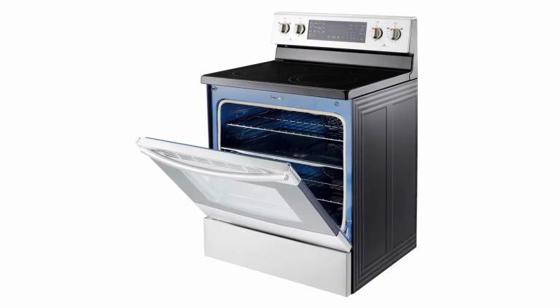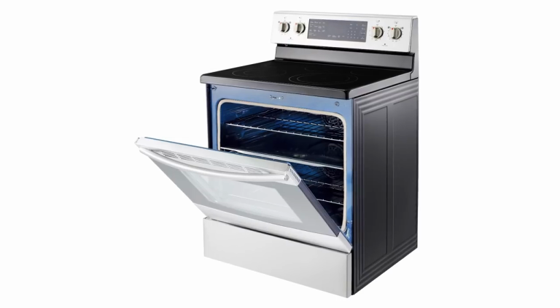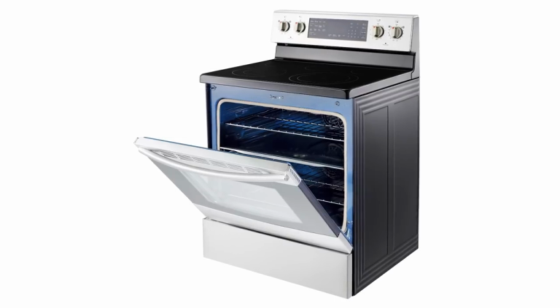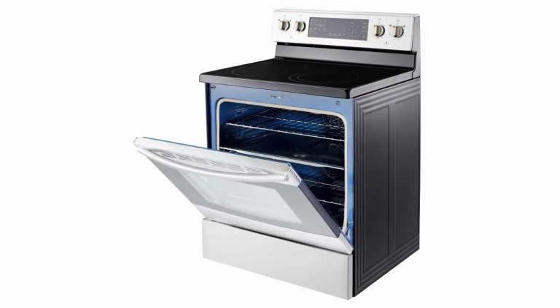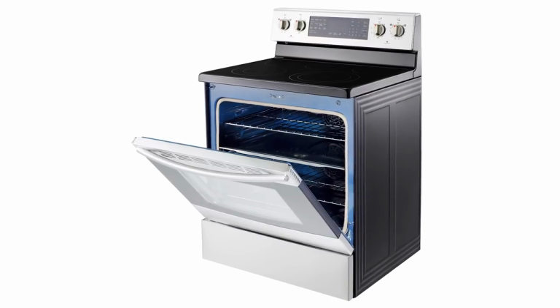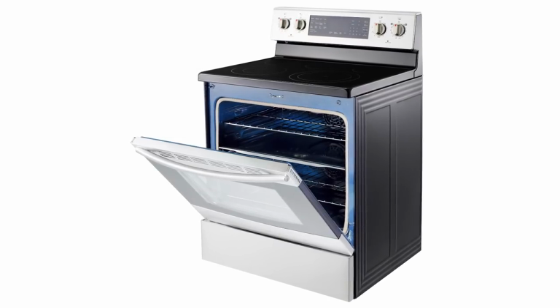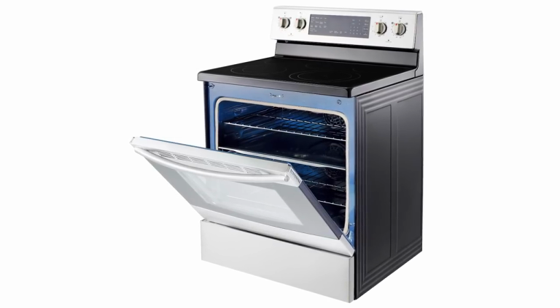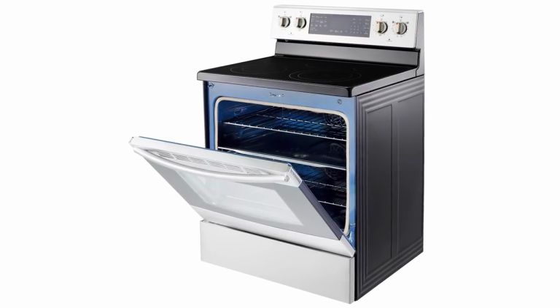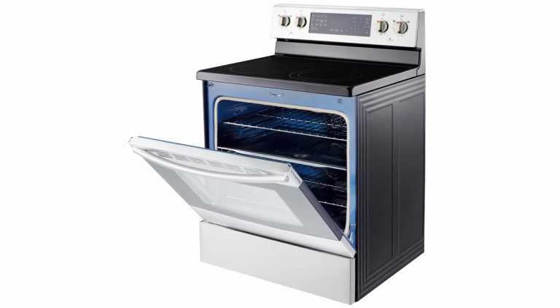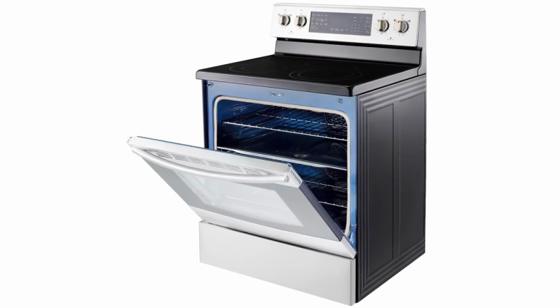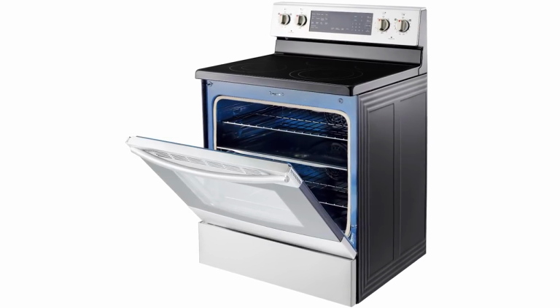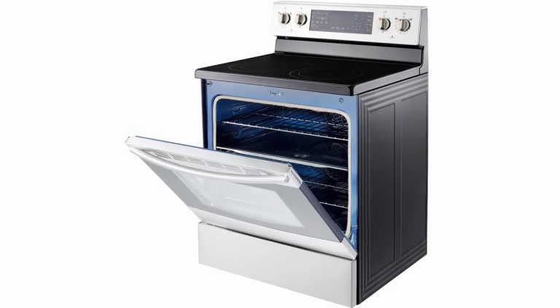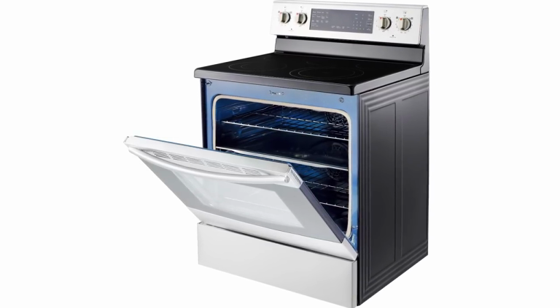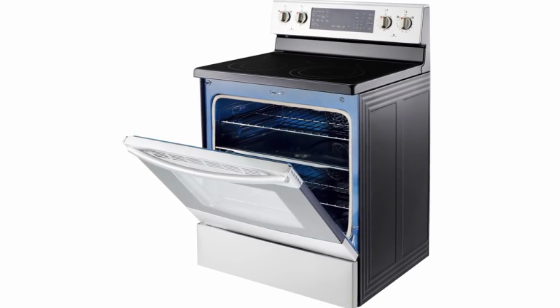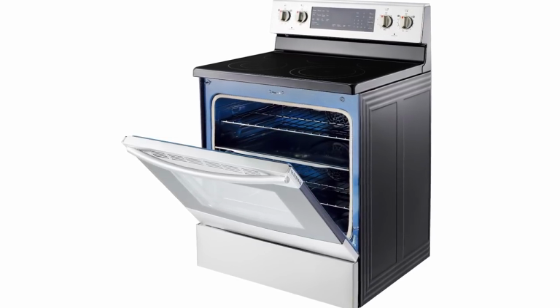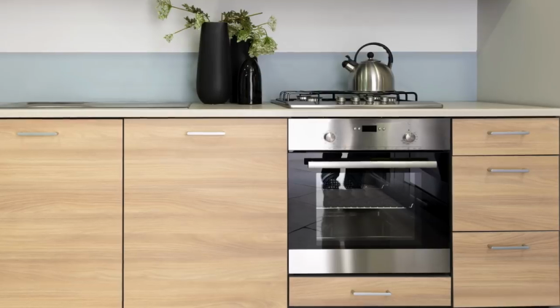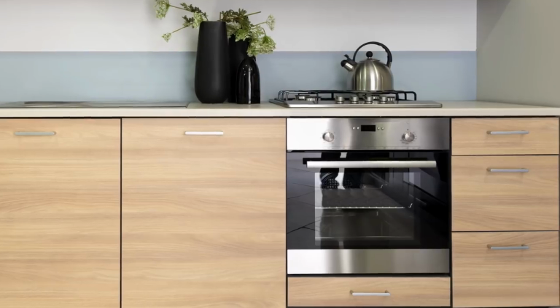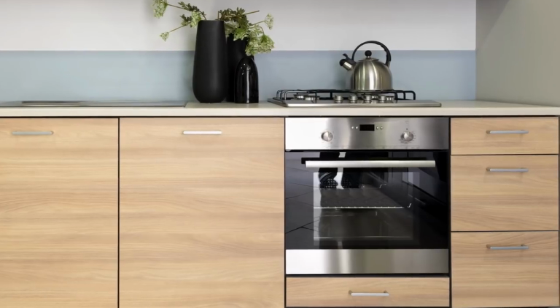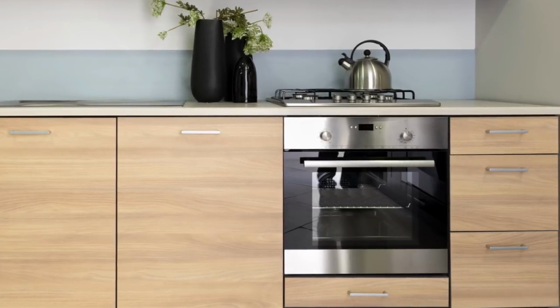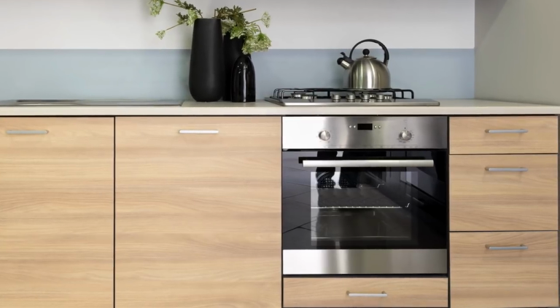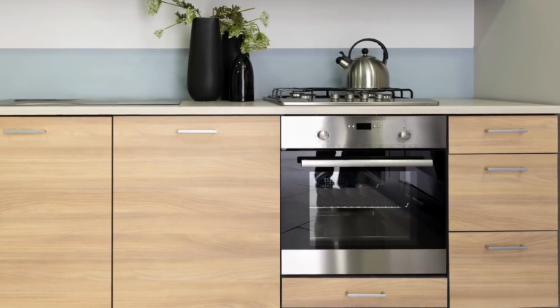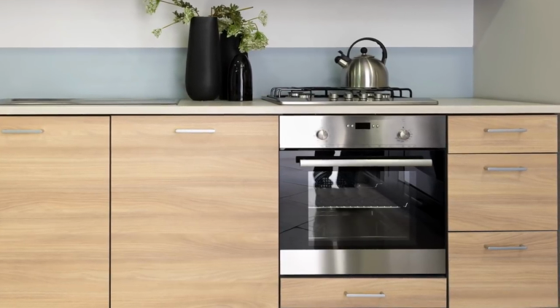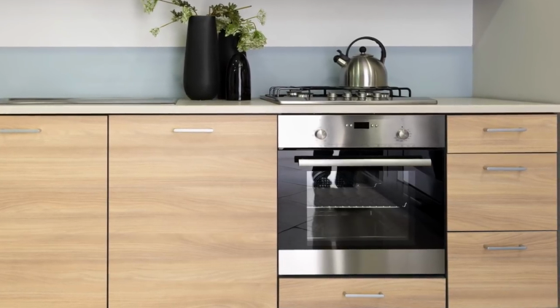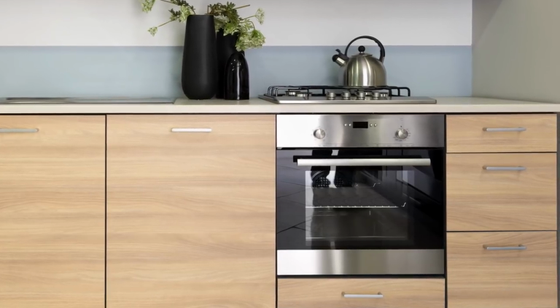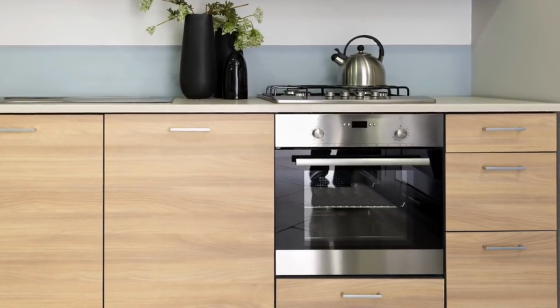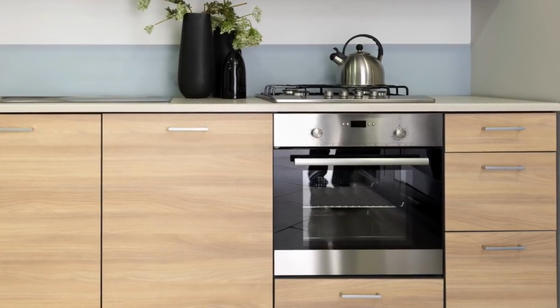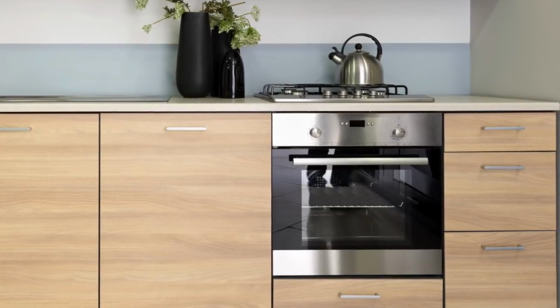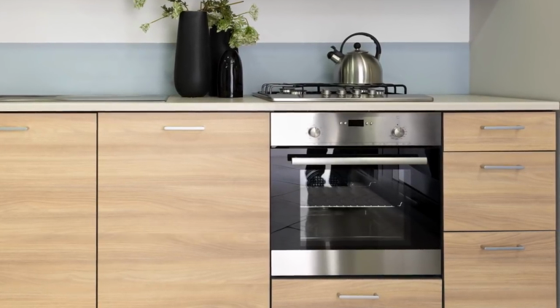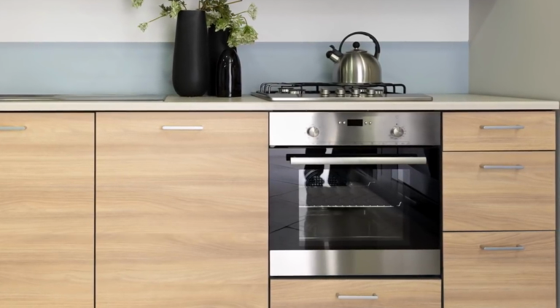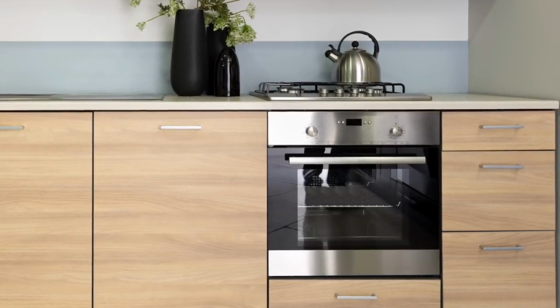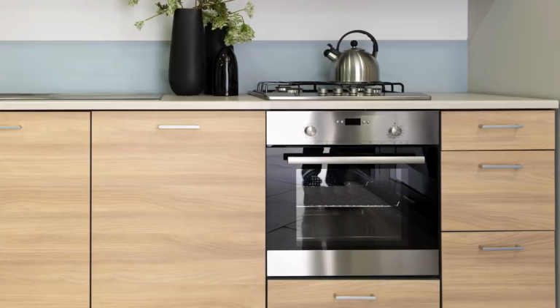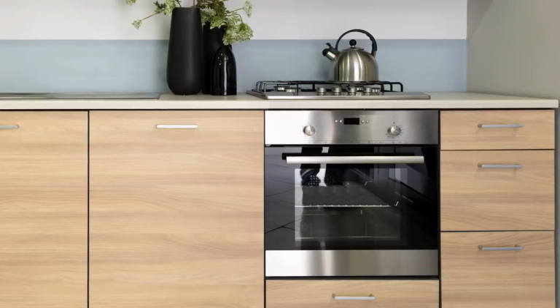Finally, try not to be too bummed out if it turns out your oven drawer was only meant to store things after all. Not all ovens actually feature warming drawers, and if yours doesn't, that just means you've been using it the right way all along.